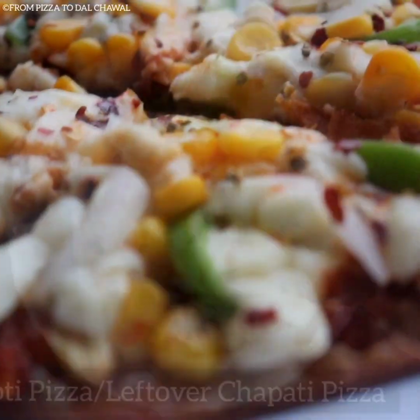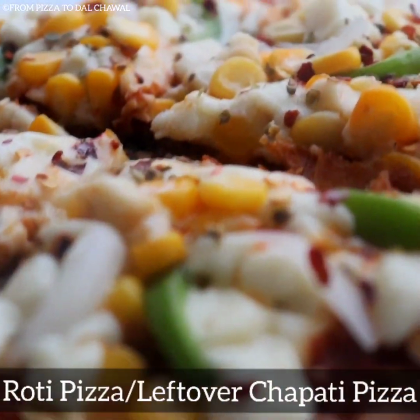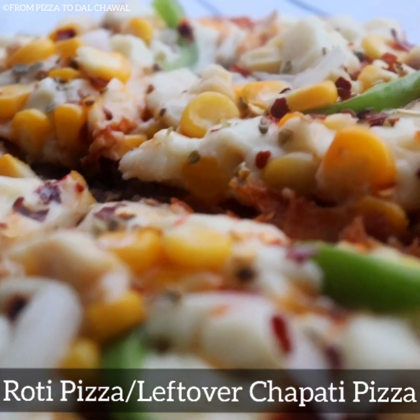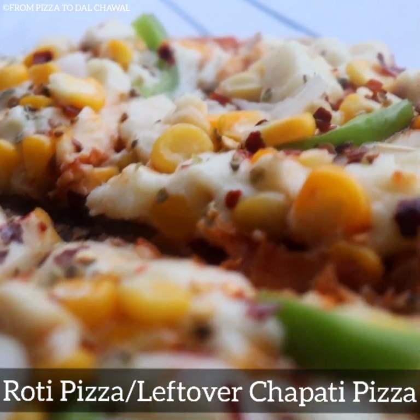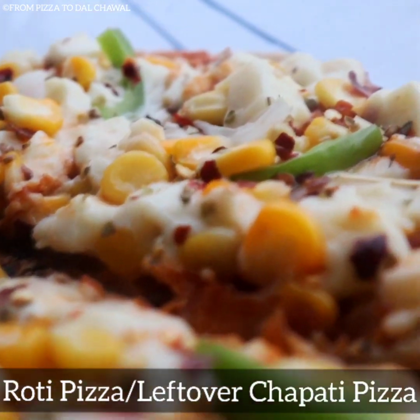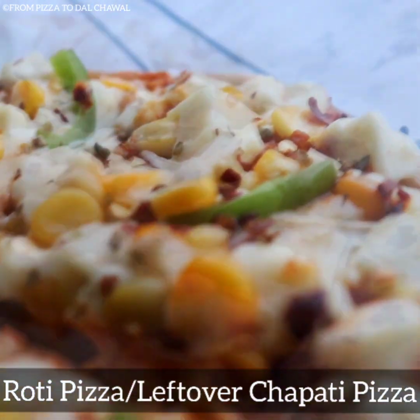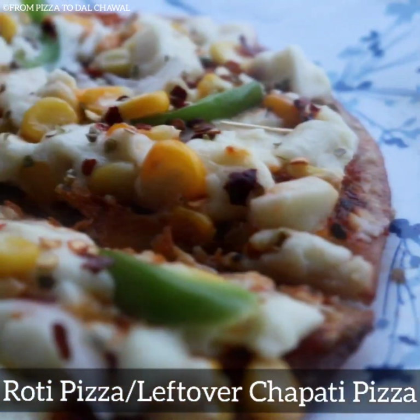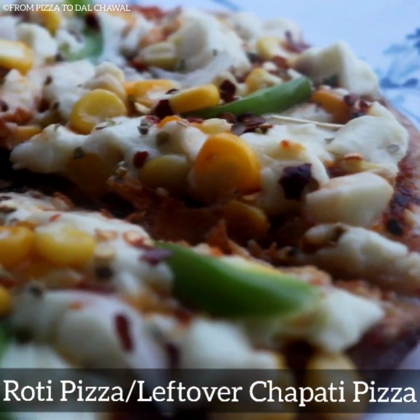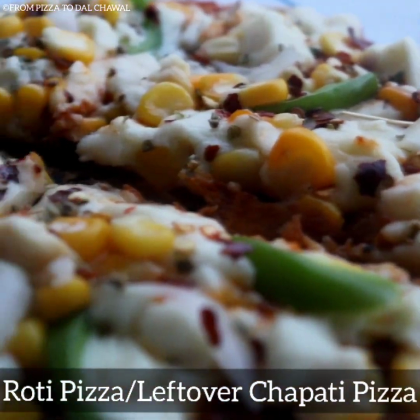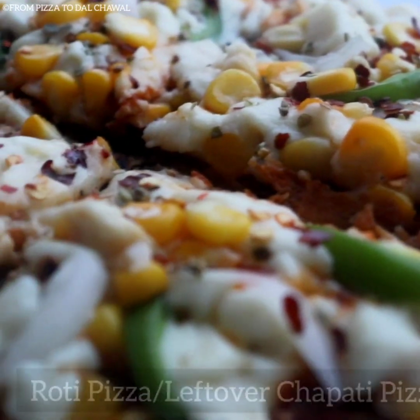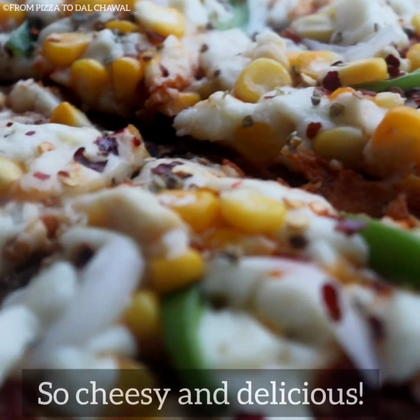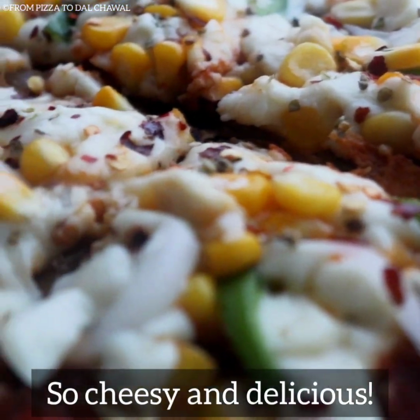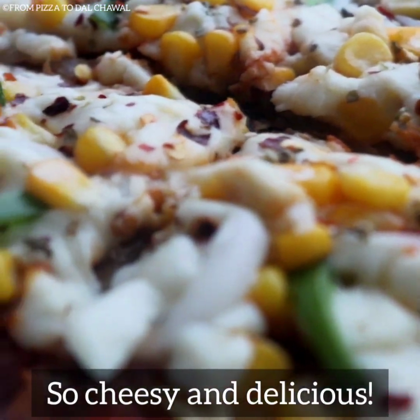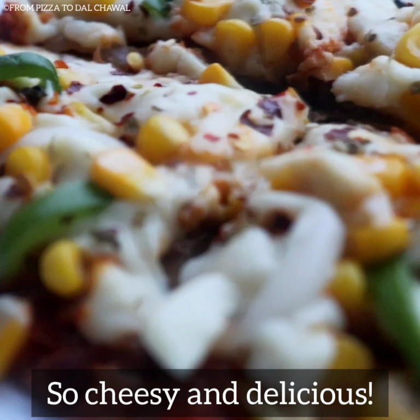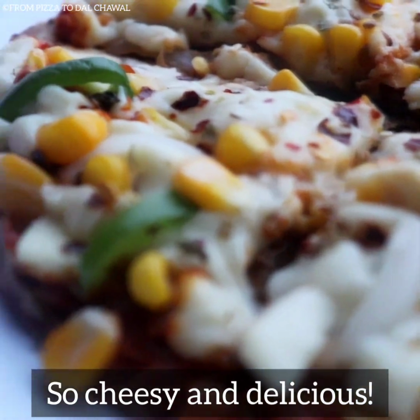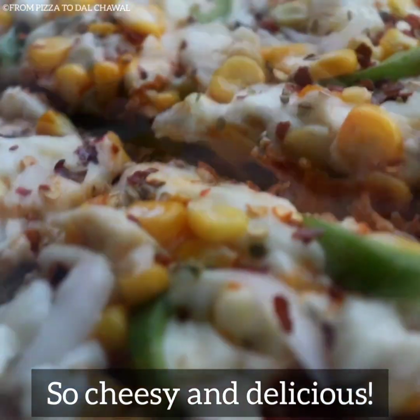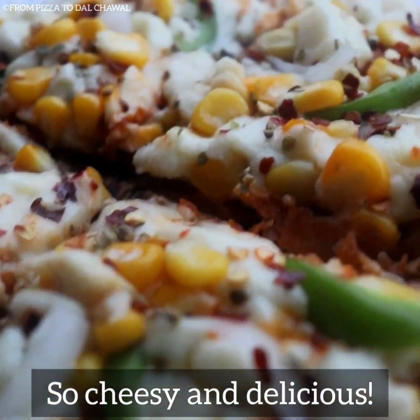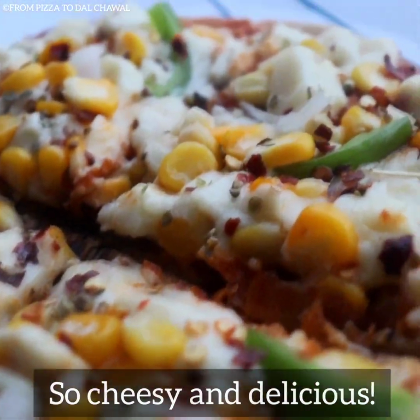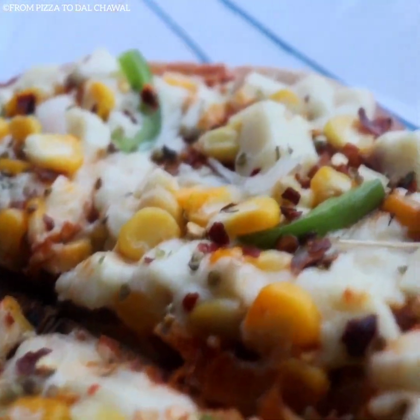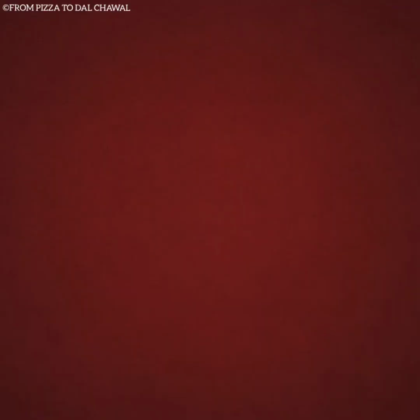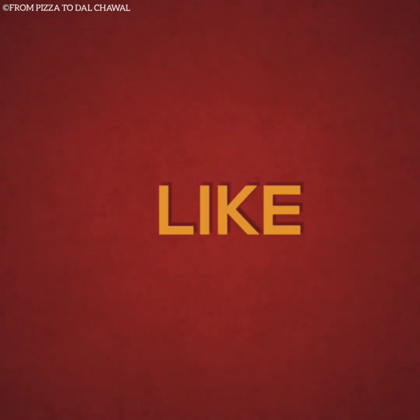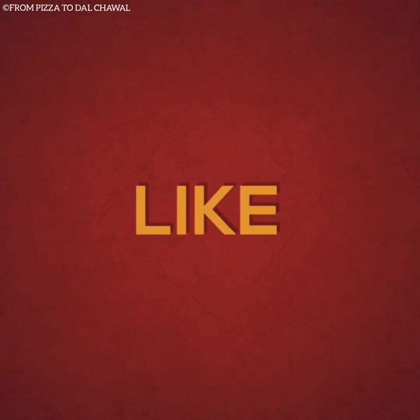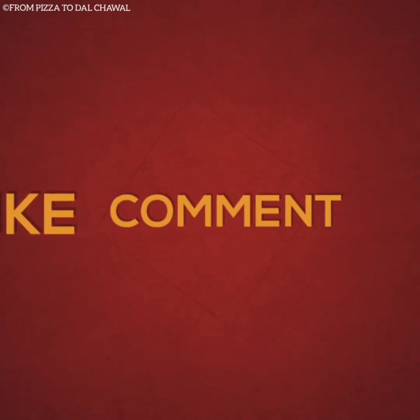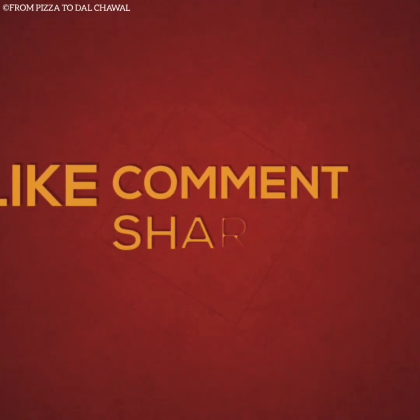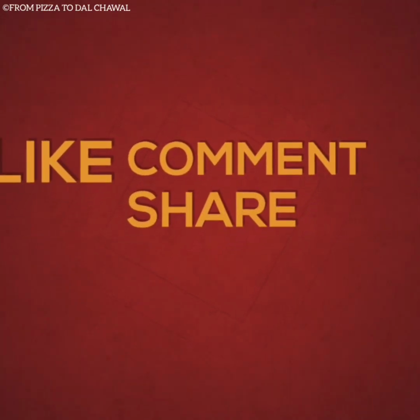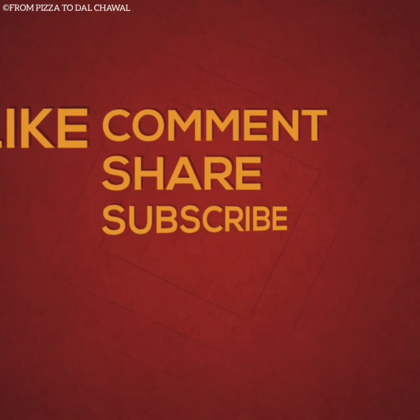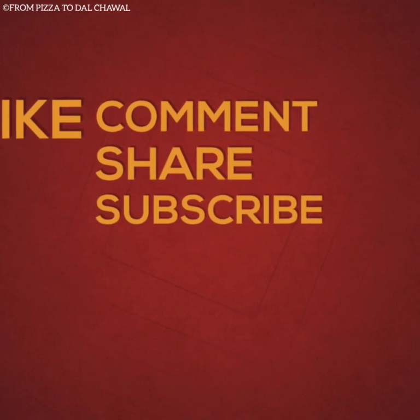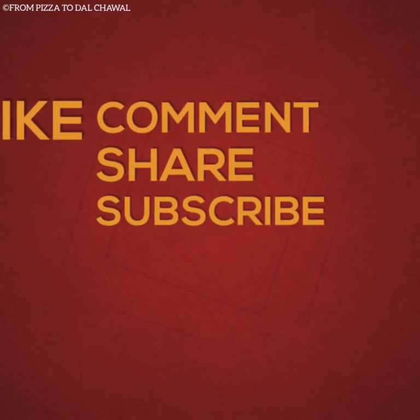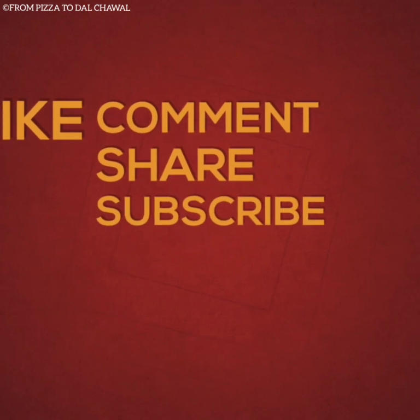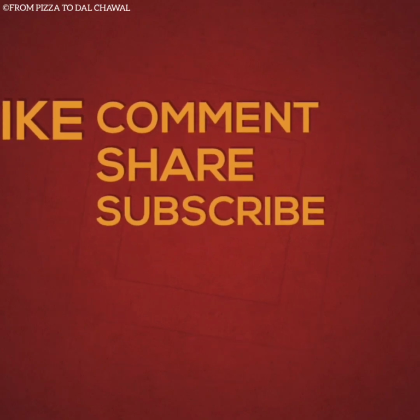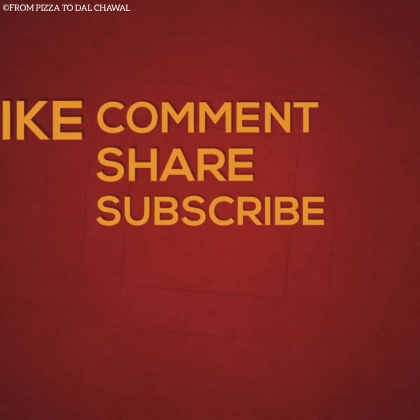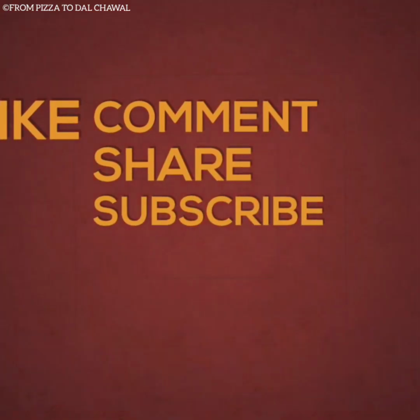This pizza is just so perfect and easy to make, so do try out this recipe and enjoy. If you like this recipe, do share and subscribe to my channel. Thank you for watching, goodbye!